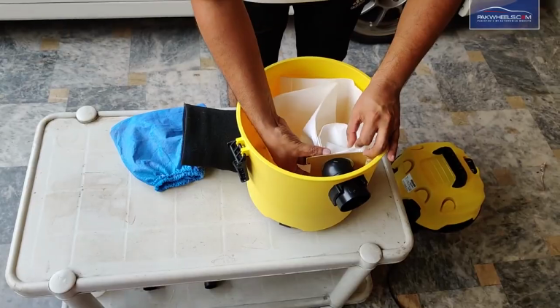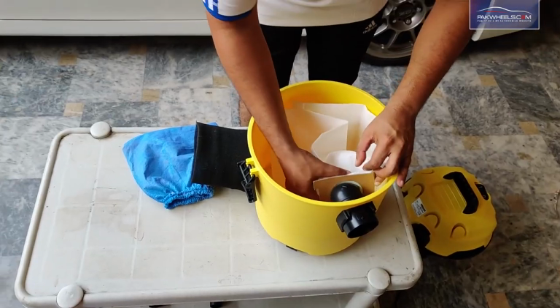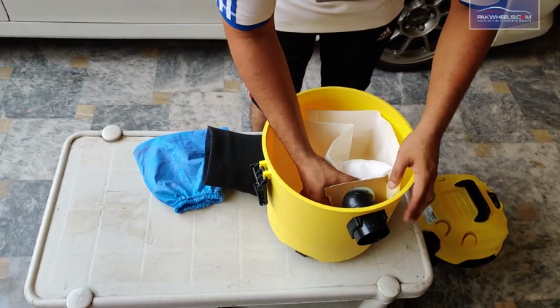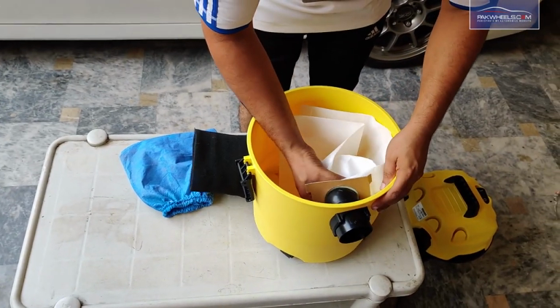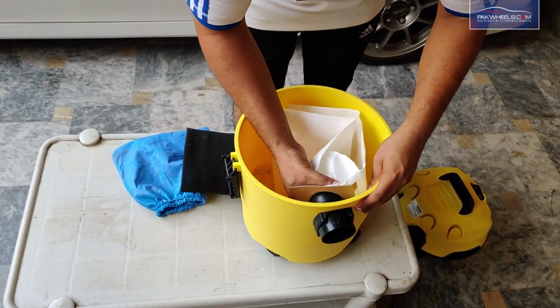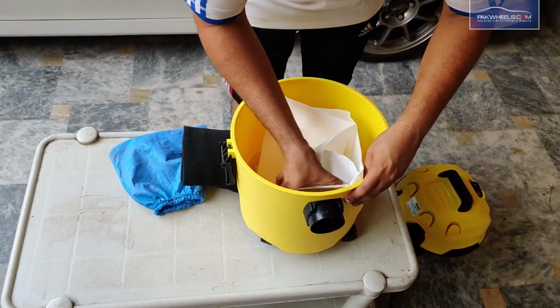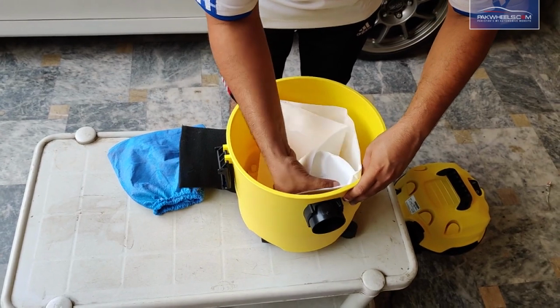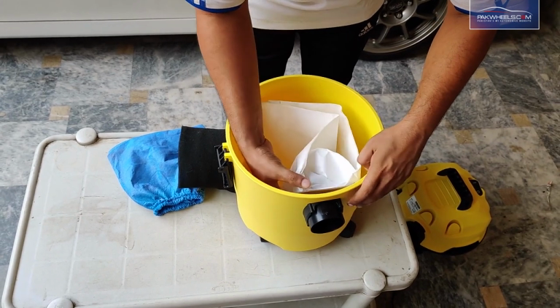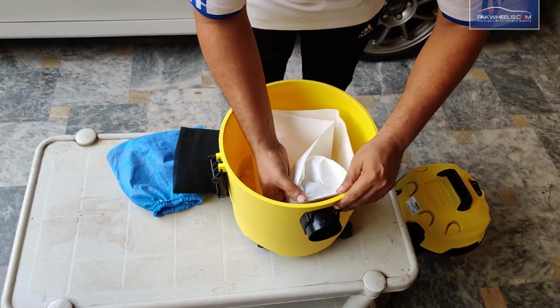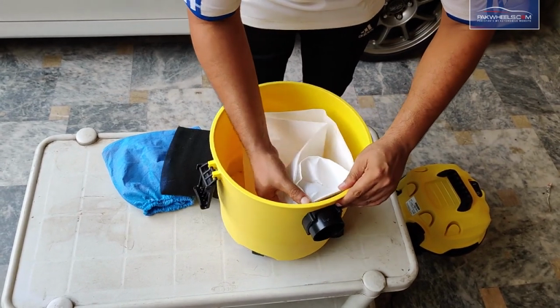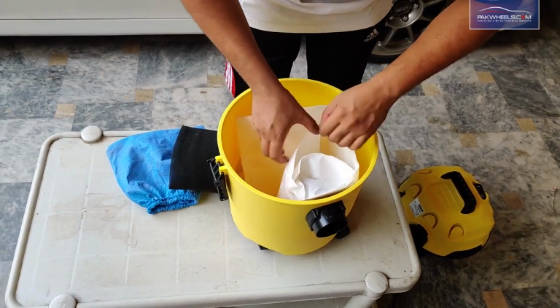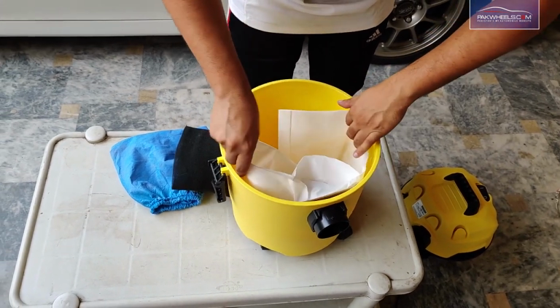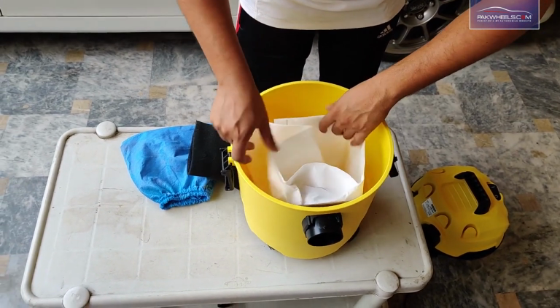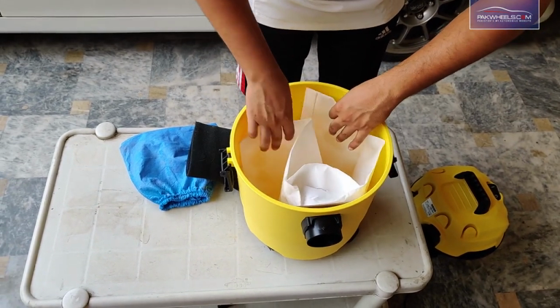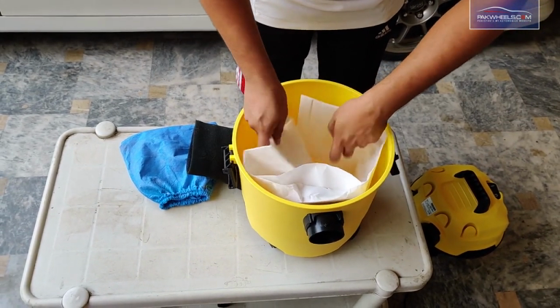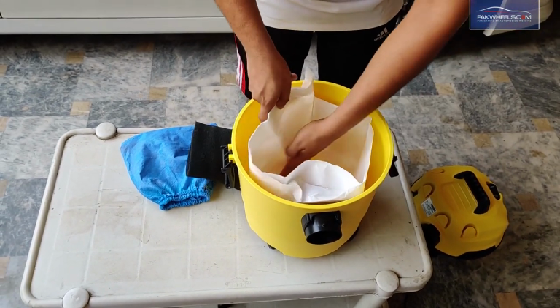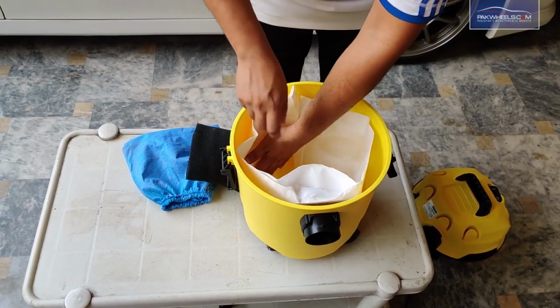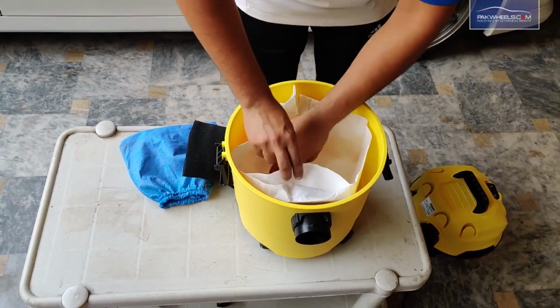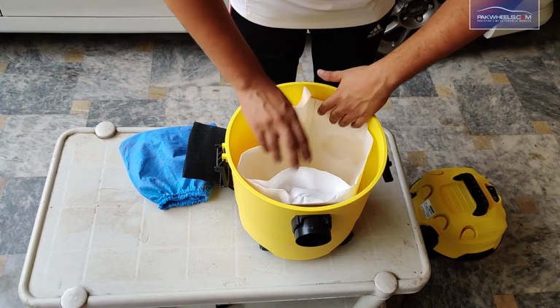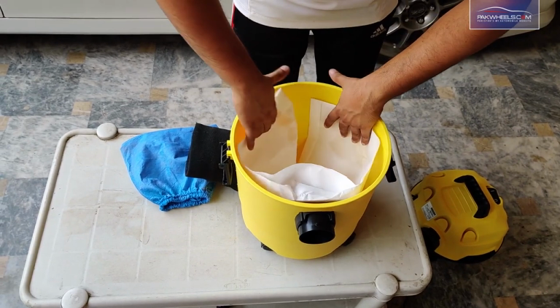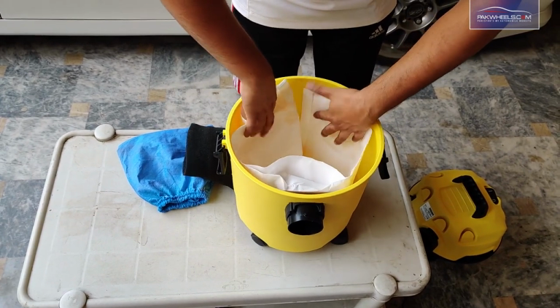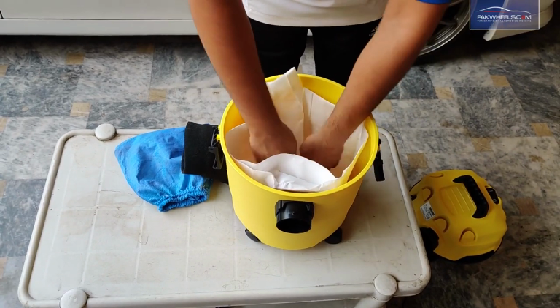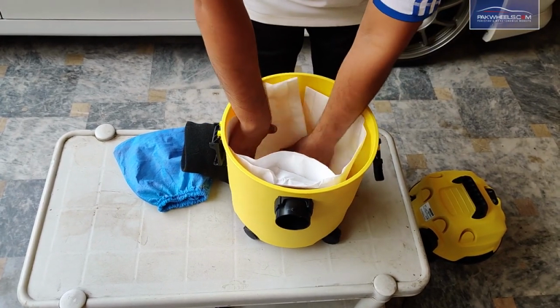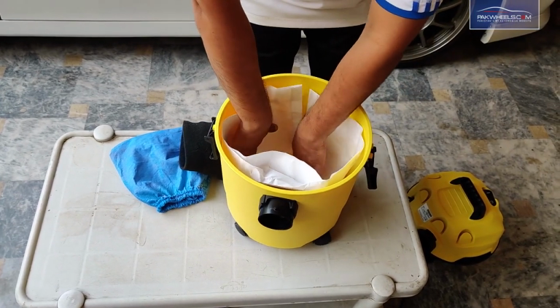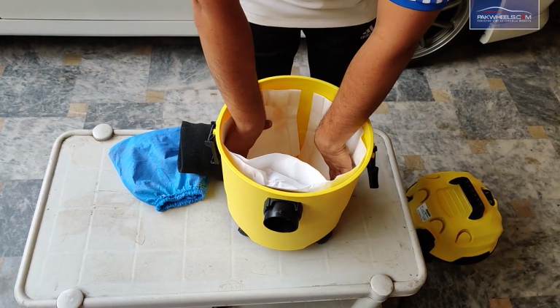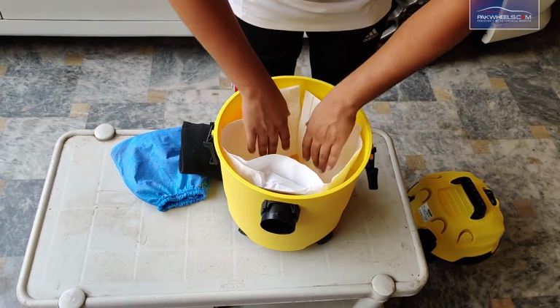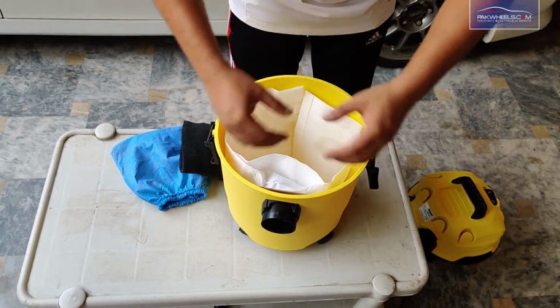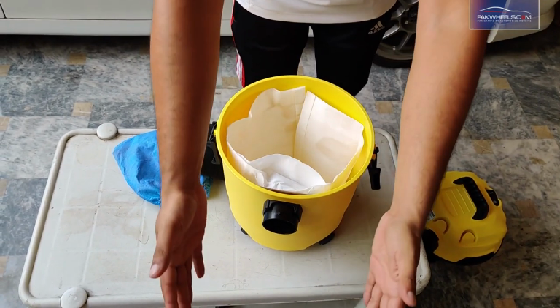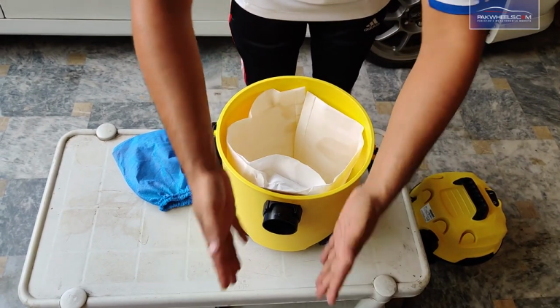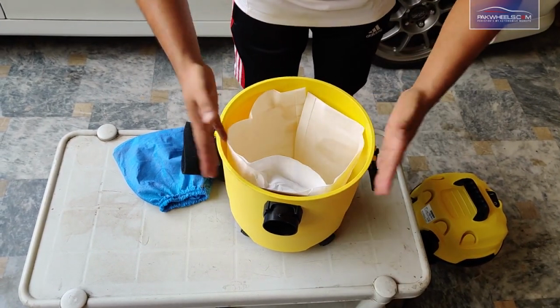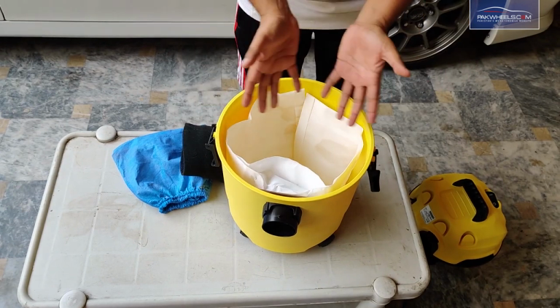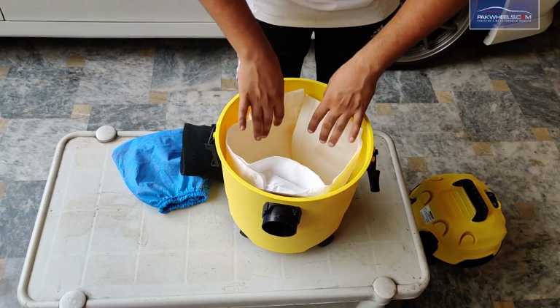The paper bag is an accessory which you want to use when vacuuming inside the house. You can use it in the dry form to collect dry debris and collectible items.